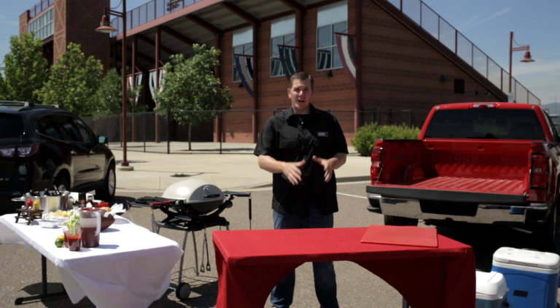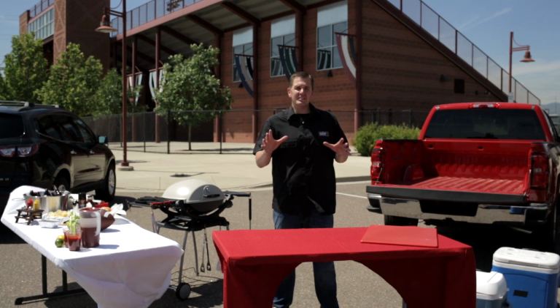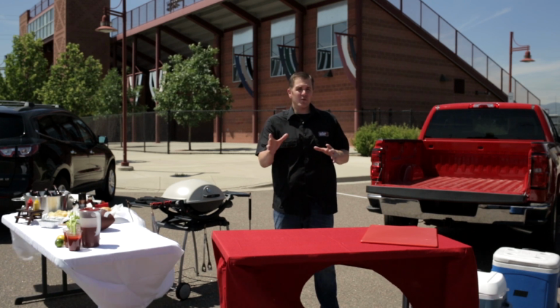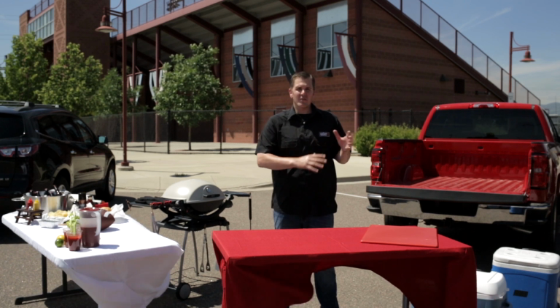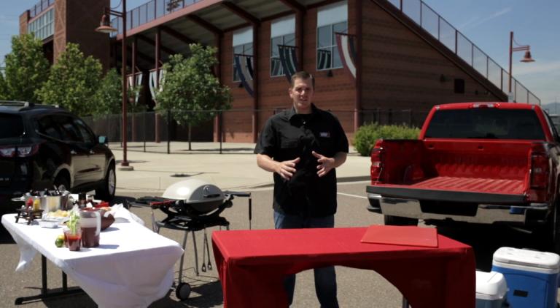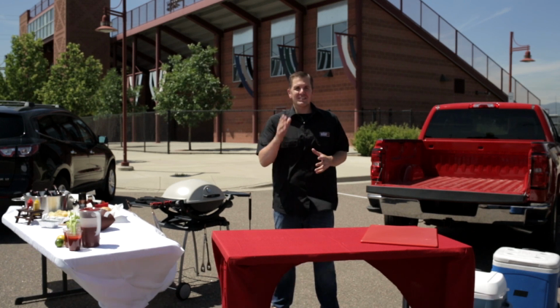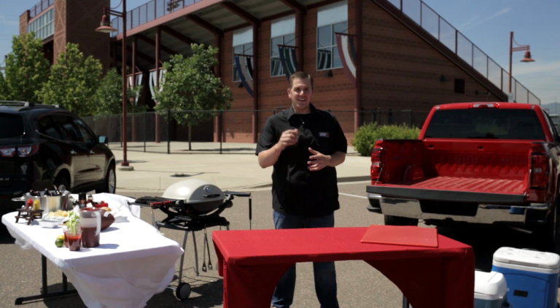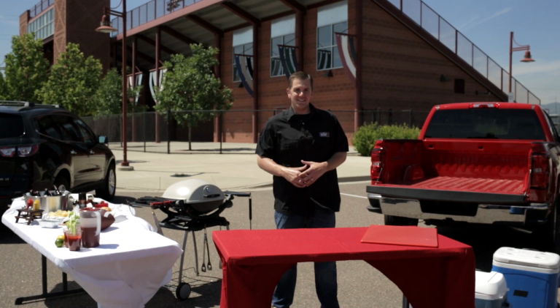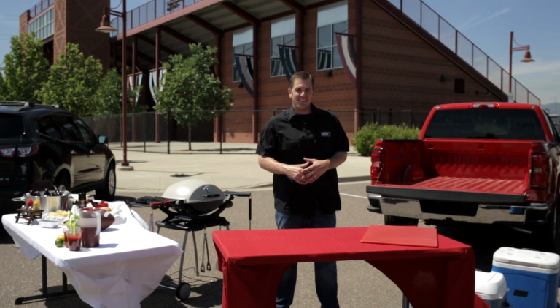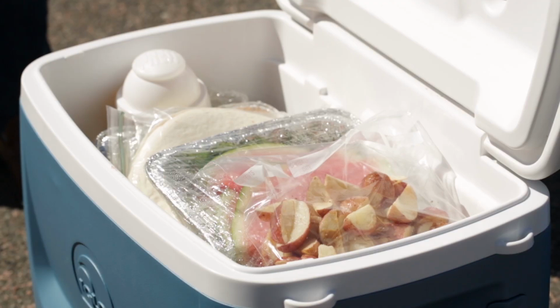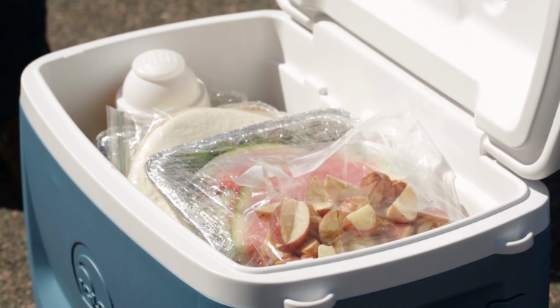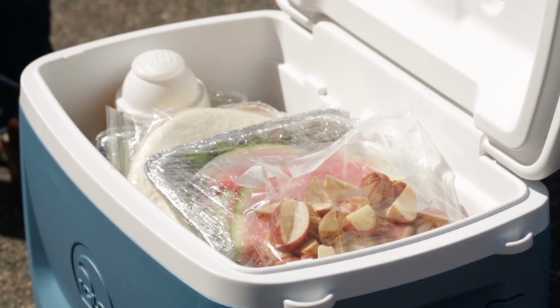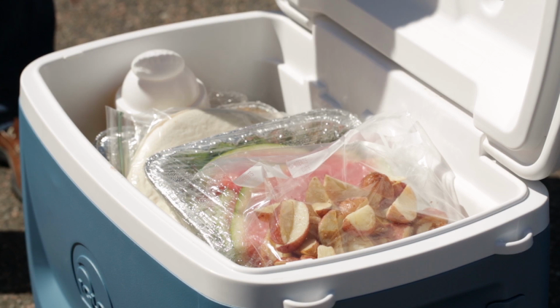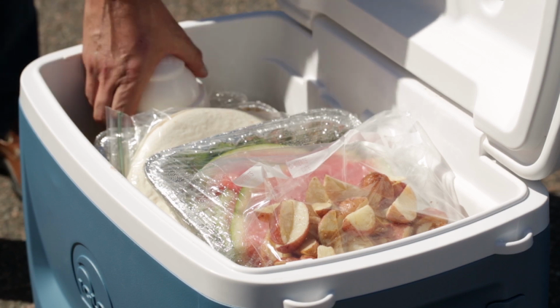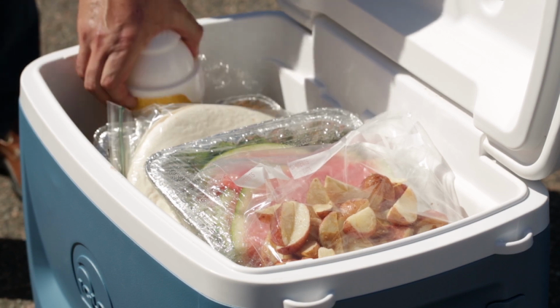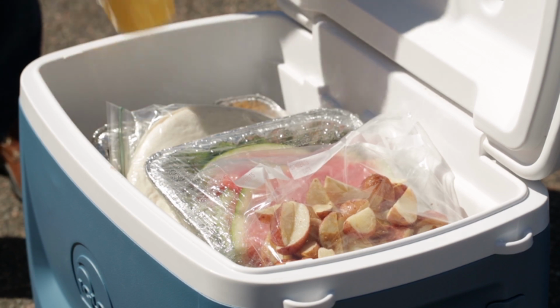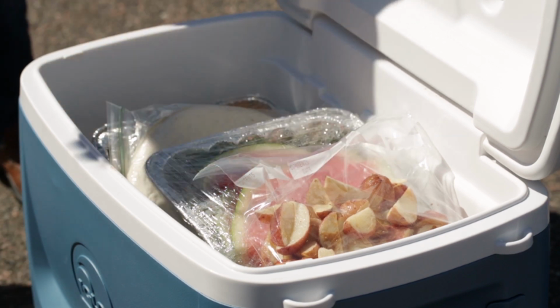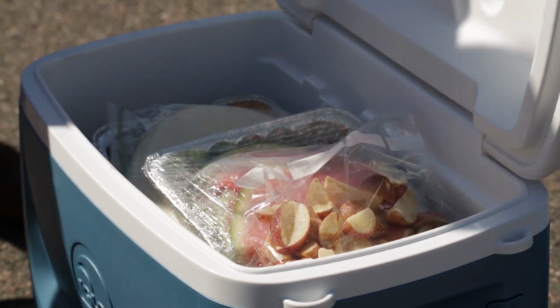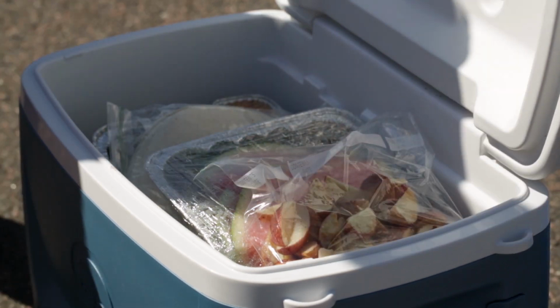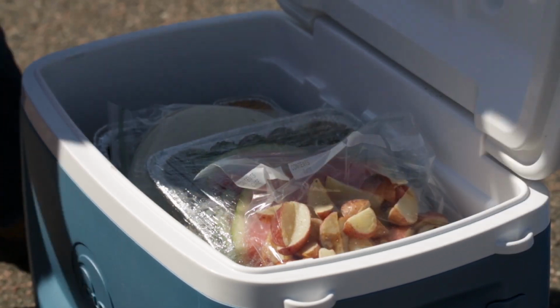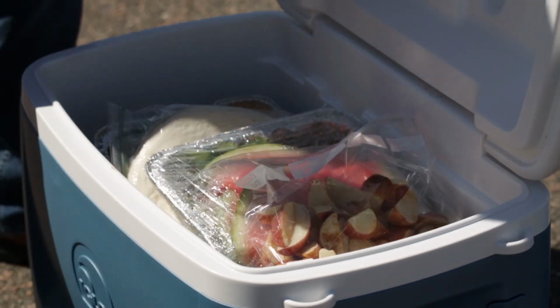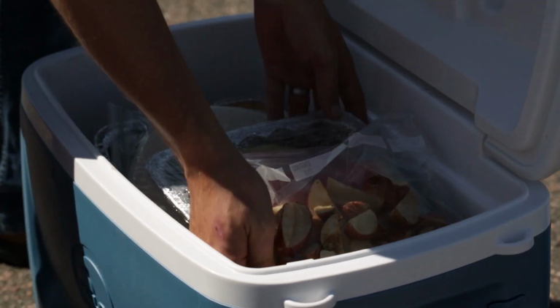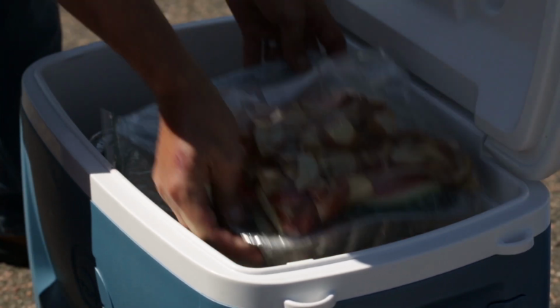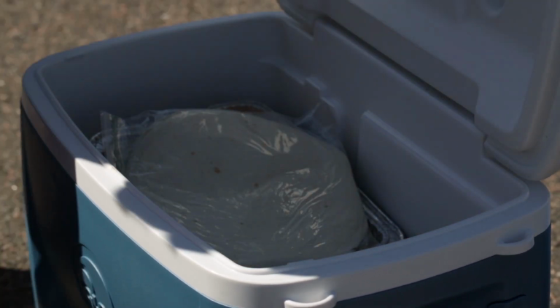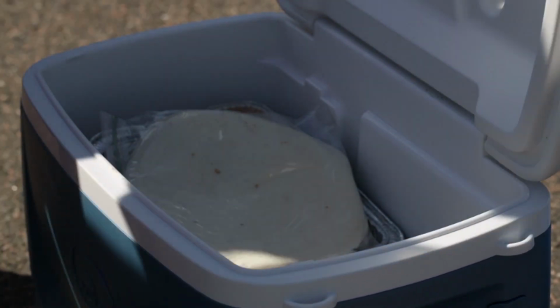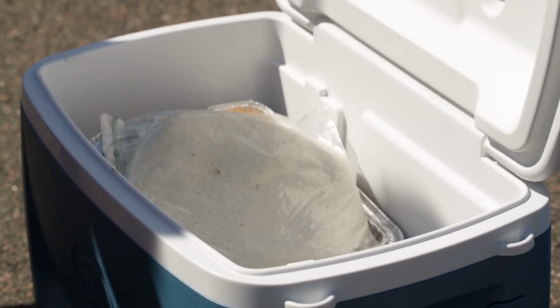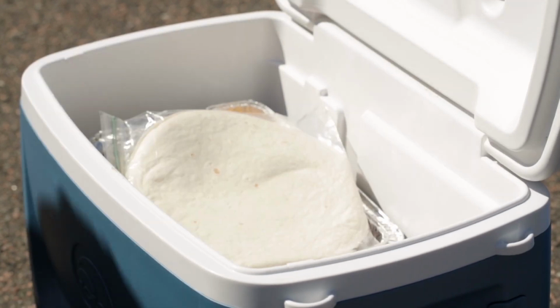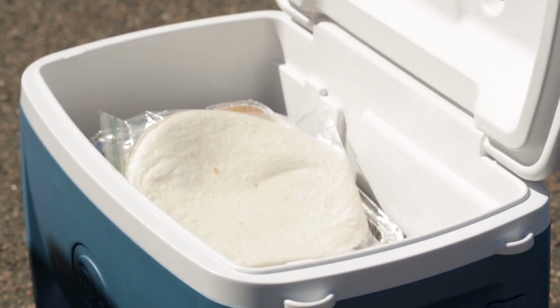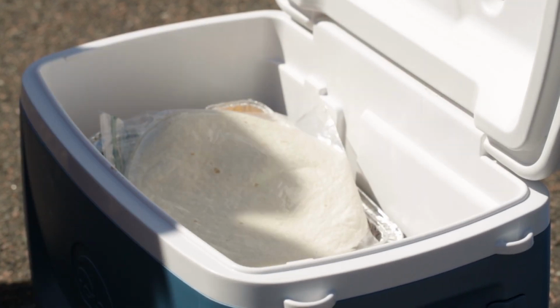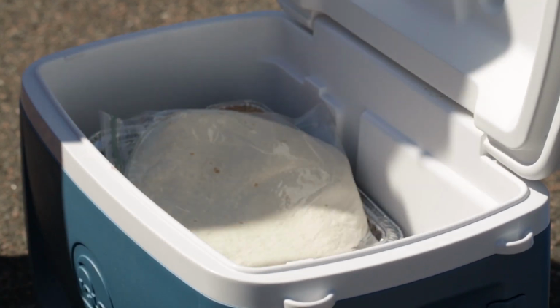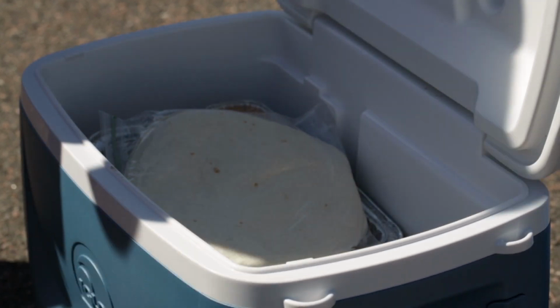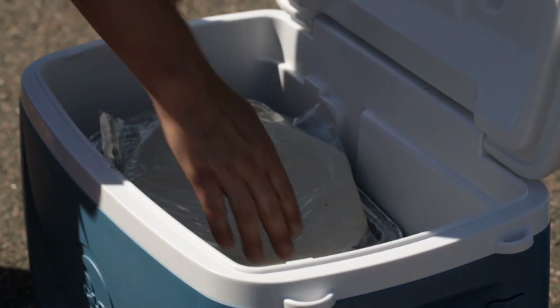Now the easiest way to remember all this stuff is to make a list. Our first meal is breakfast and we're gonna be doing our breakfast burritos — they should be the first thing on top of our cooler. So I'm gonna get all our ingredients out and we're gonna start grilling our burritos.